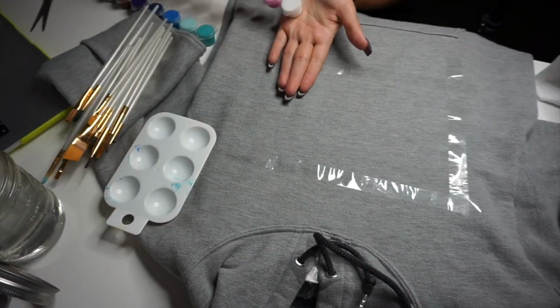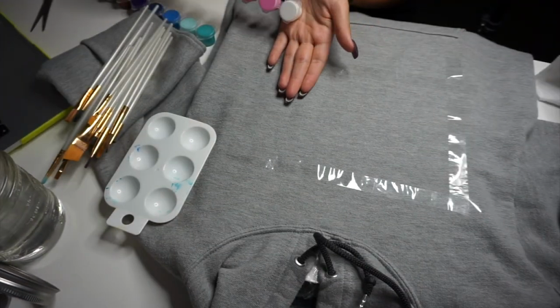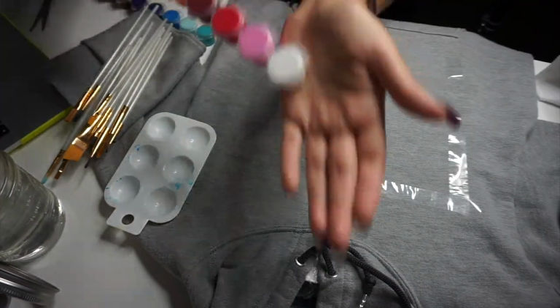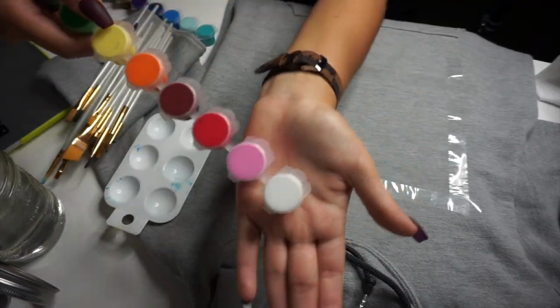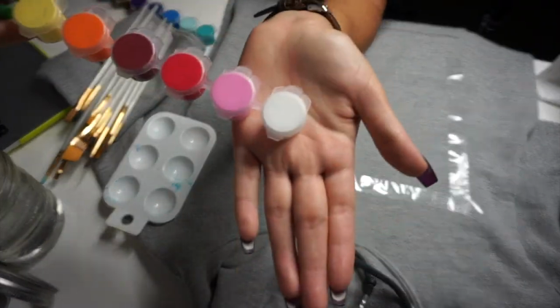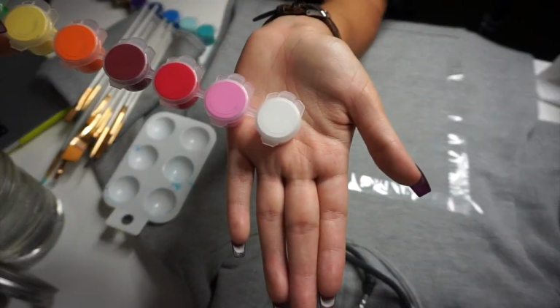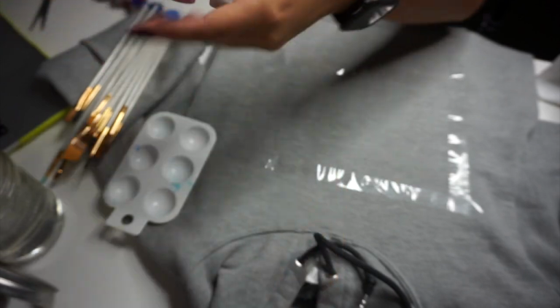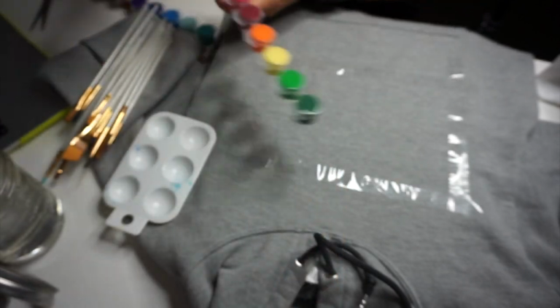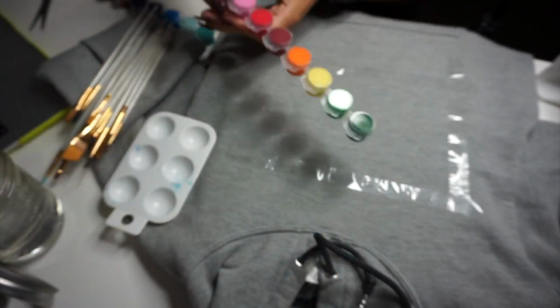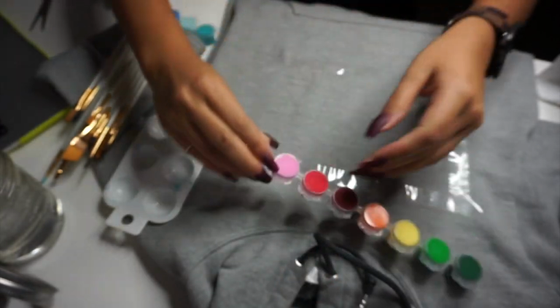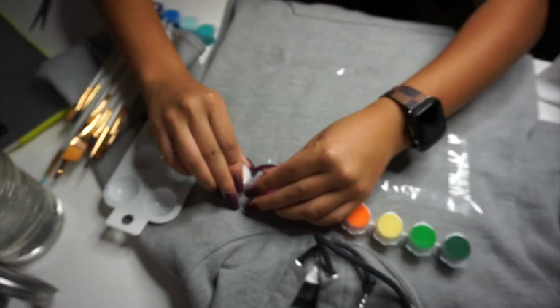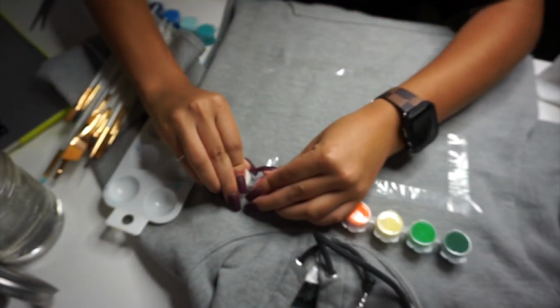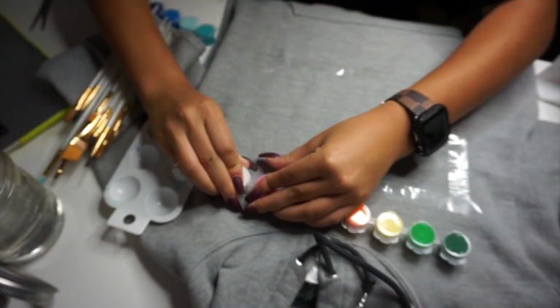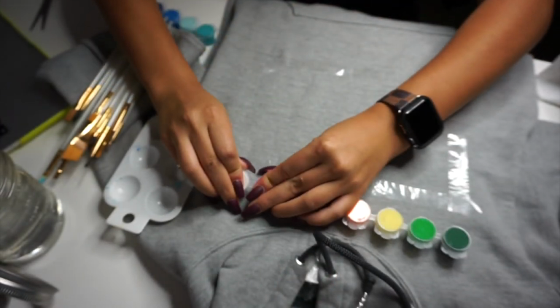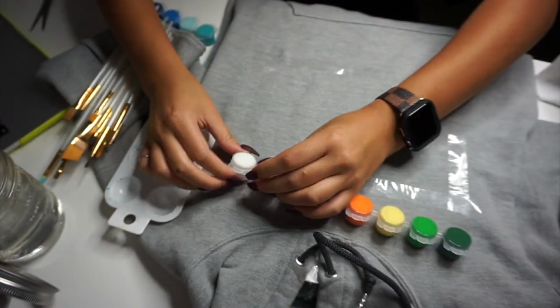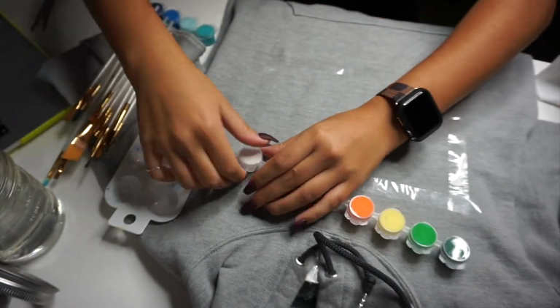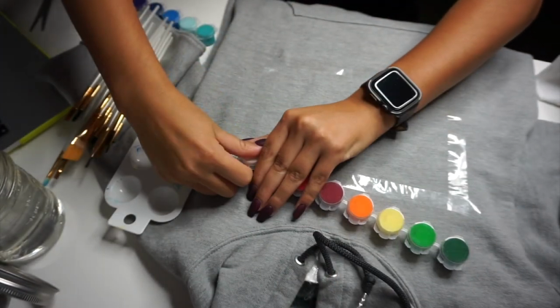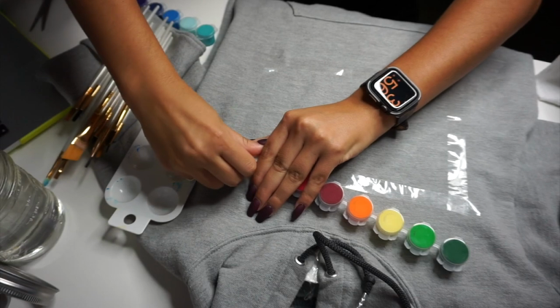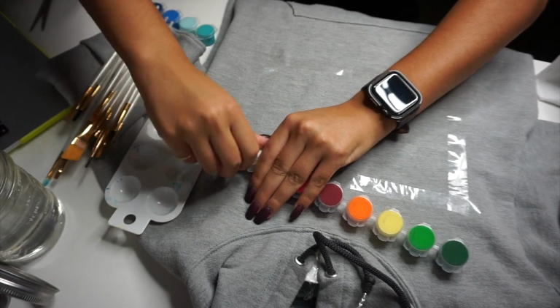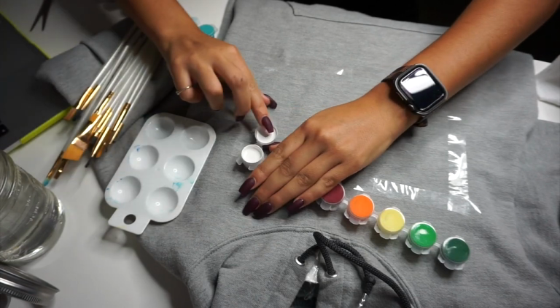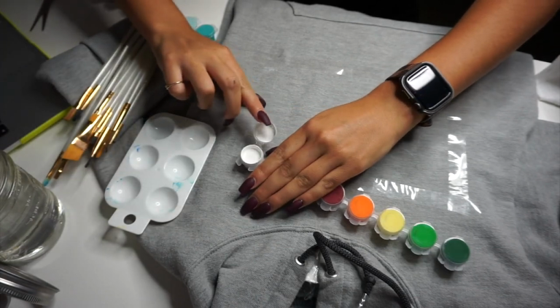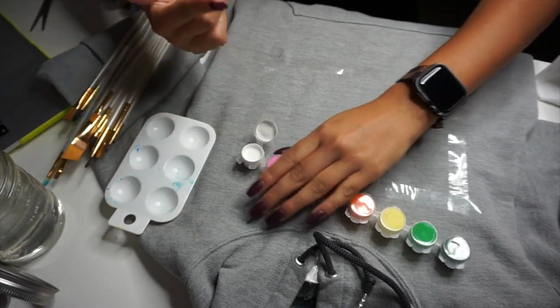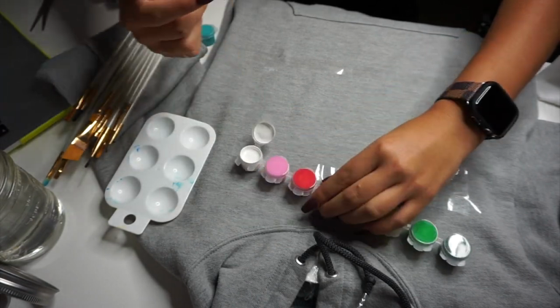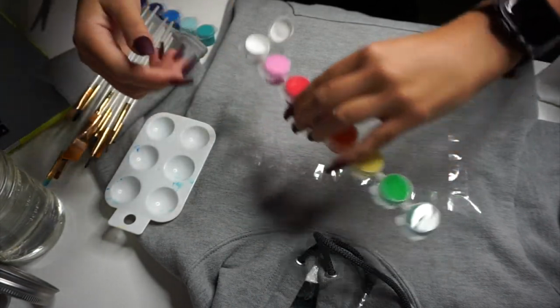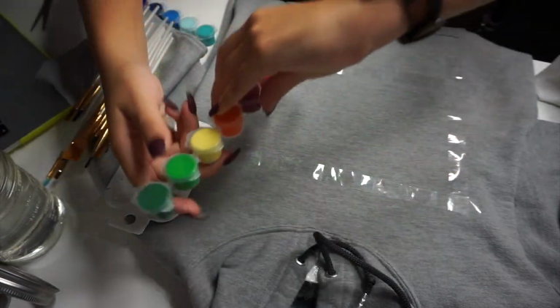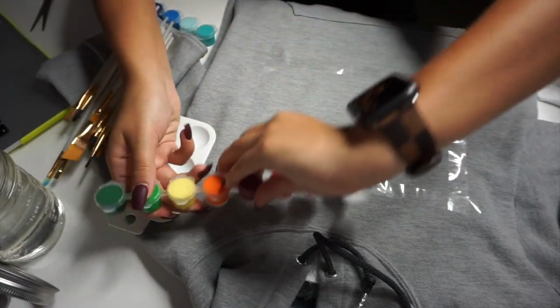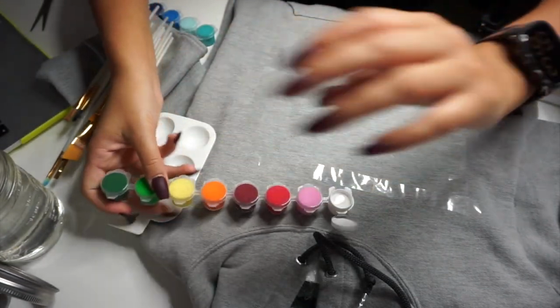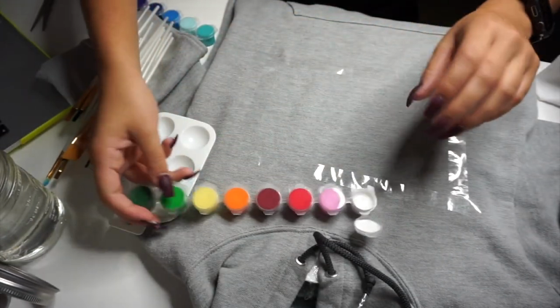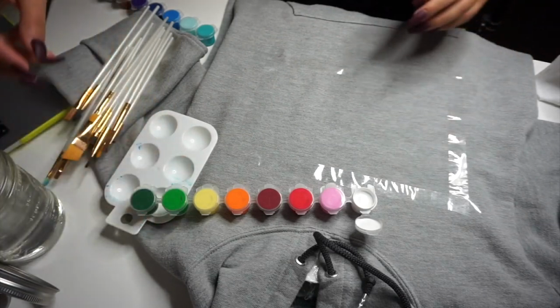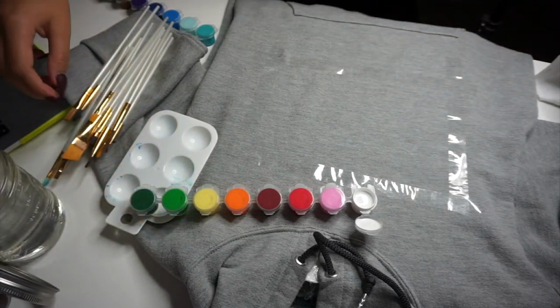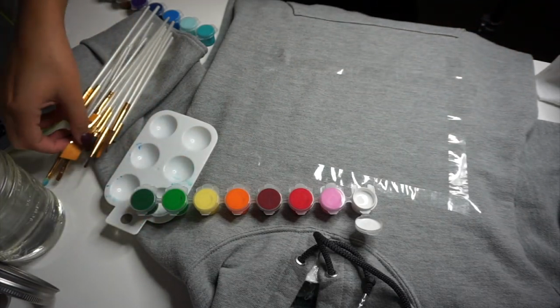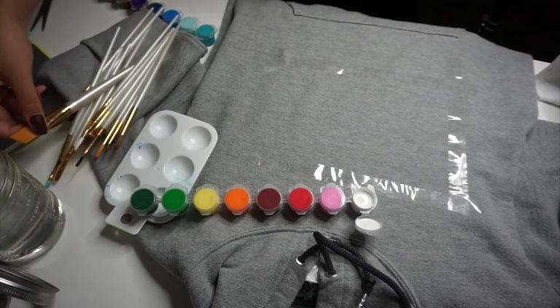Now the painting will begin. I'm going to be taking this white acrylic paint, opening it up, and painting it right onto the sweatshirt for a base color. Painting white first helps the next colors show up better, clear and vibrant.